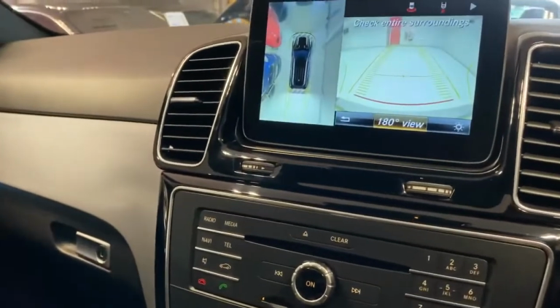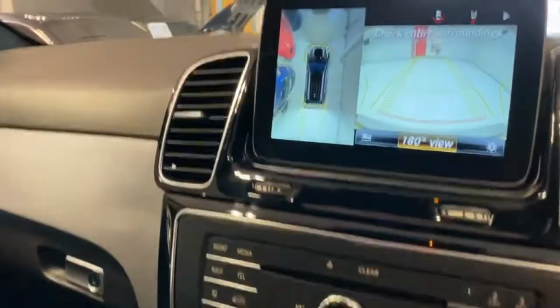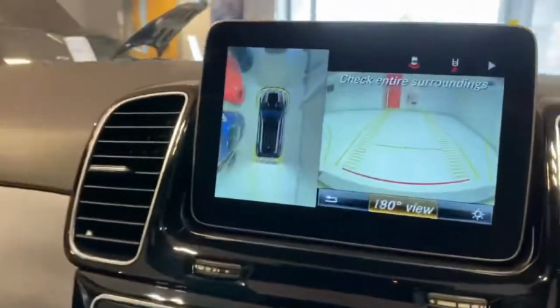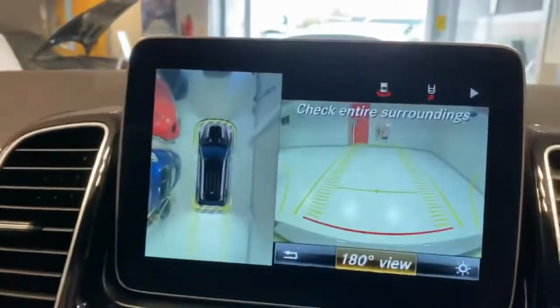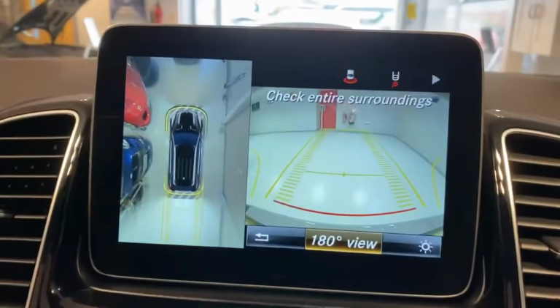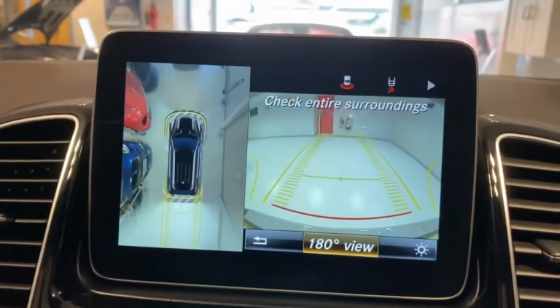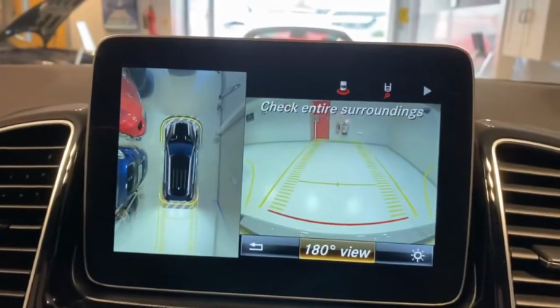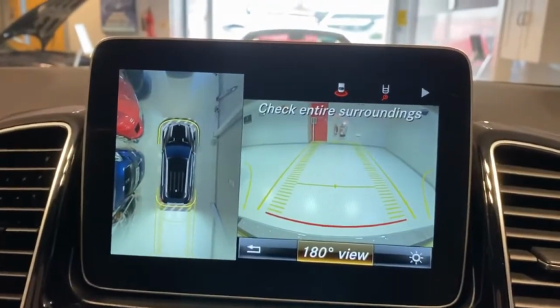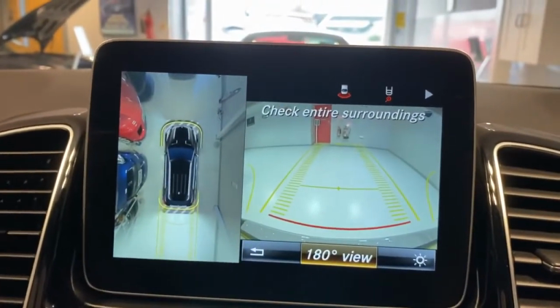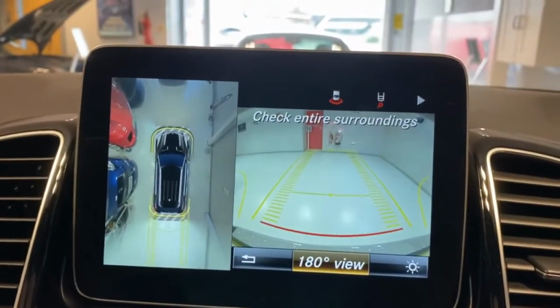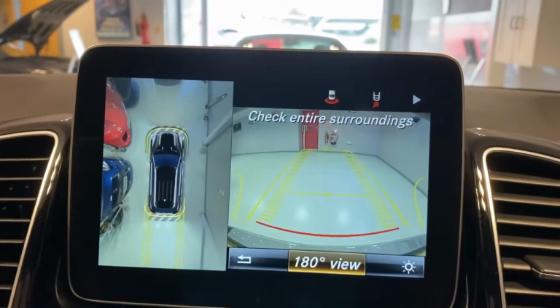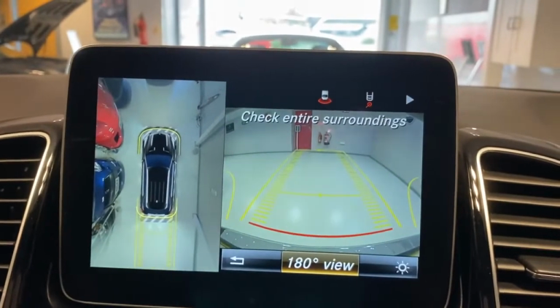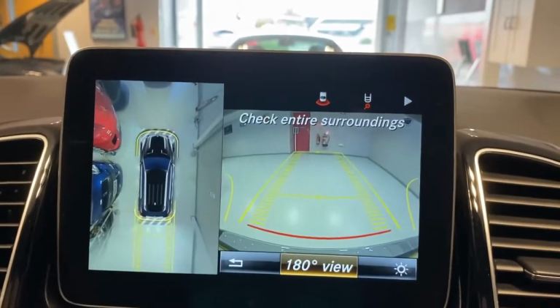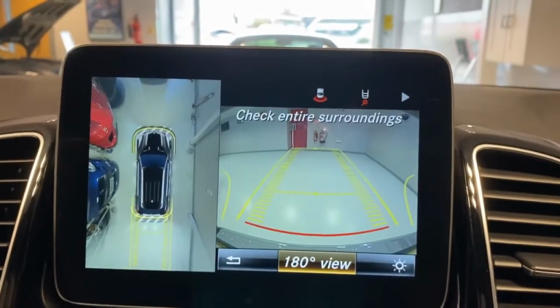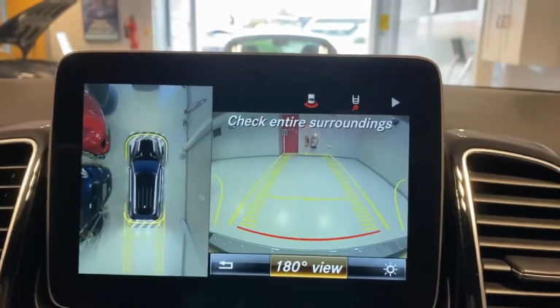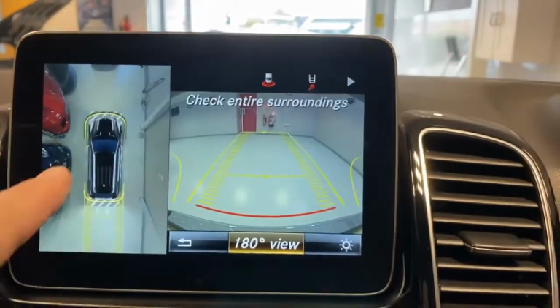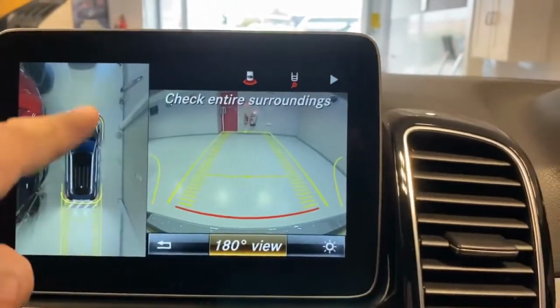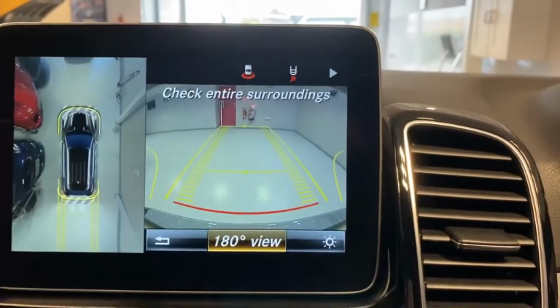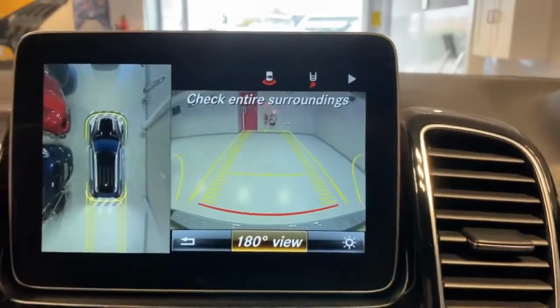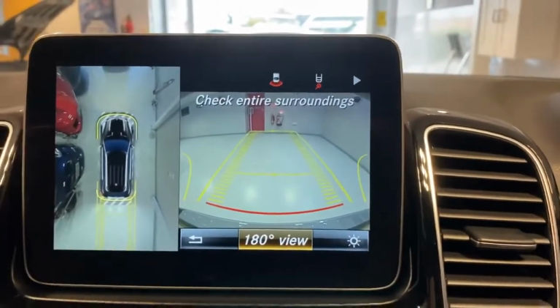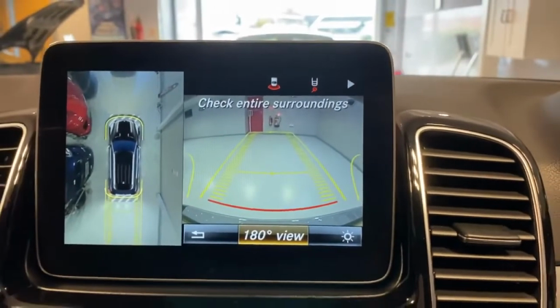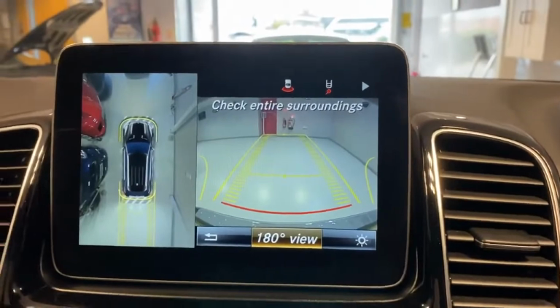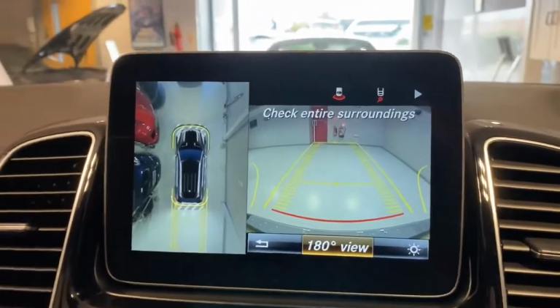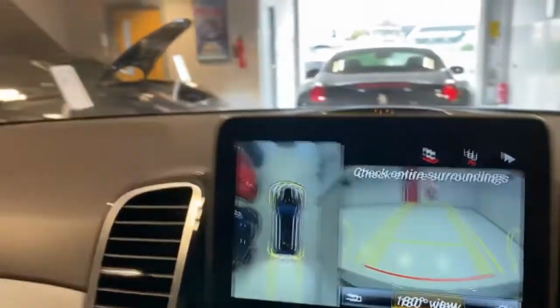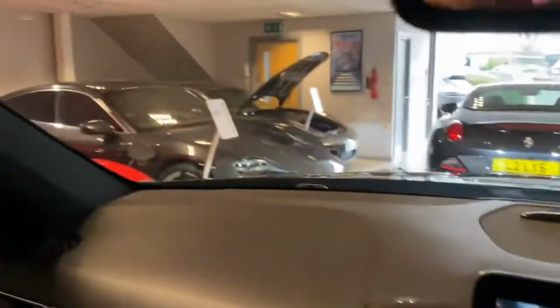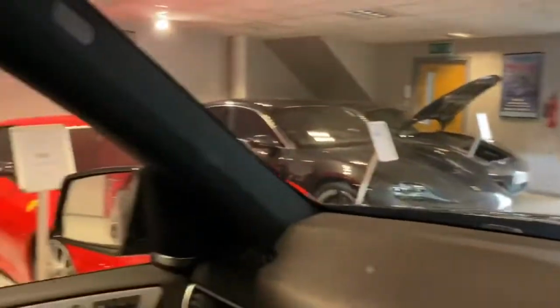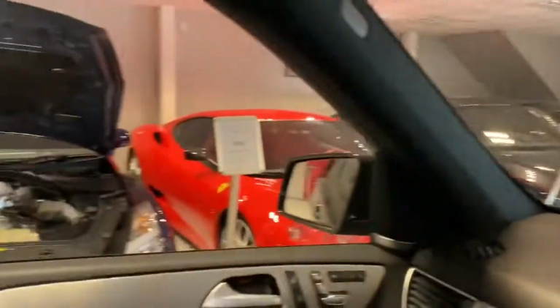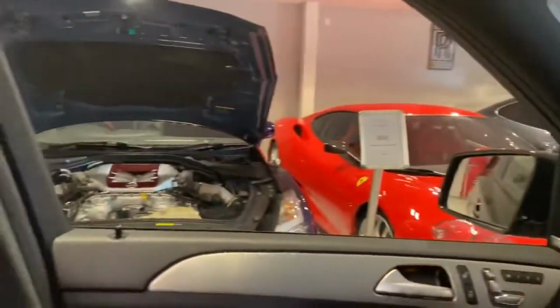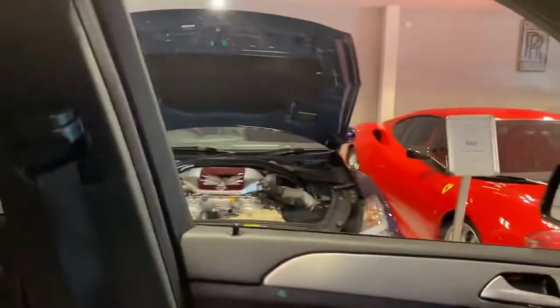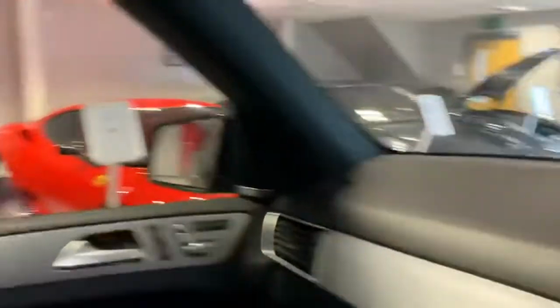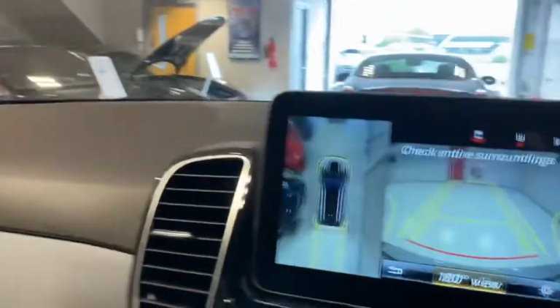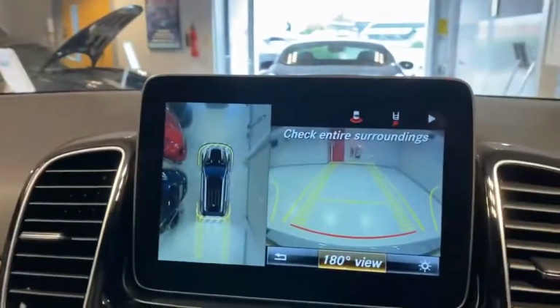Just popping the car into reverse - you can see not only have you got the rear view camera, you've got a 180 degree camera and a 360 degree view so you can see all the way around the car, which makes parking in places like this a whole lot easier.